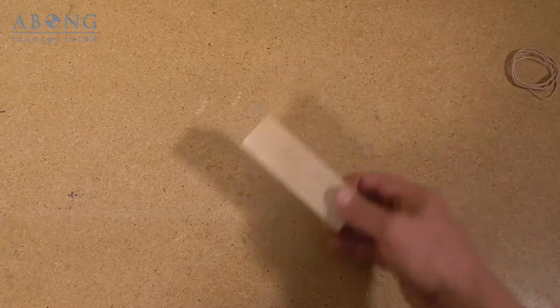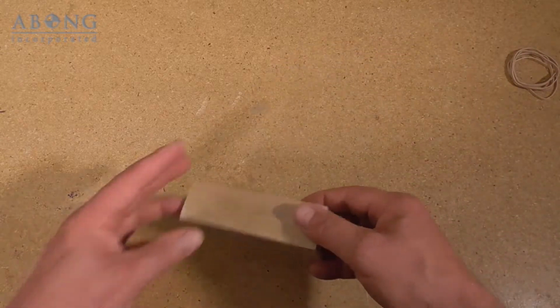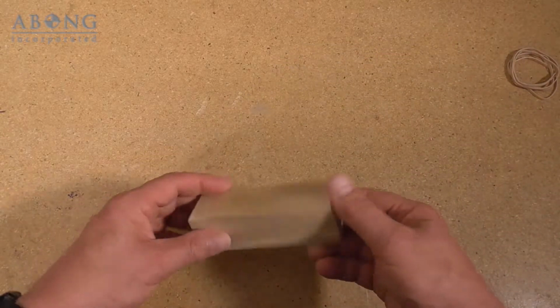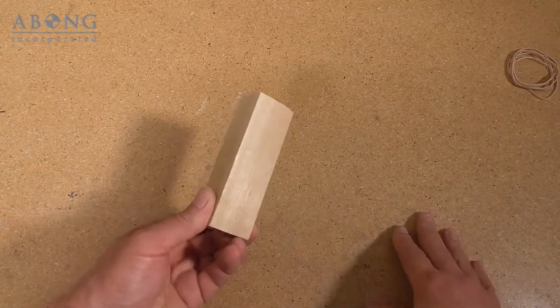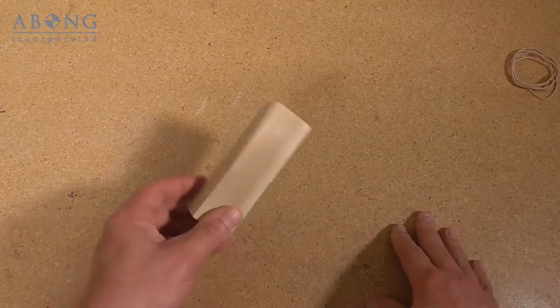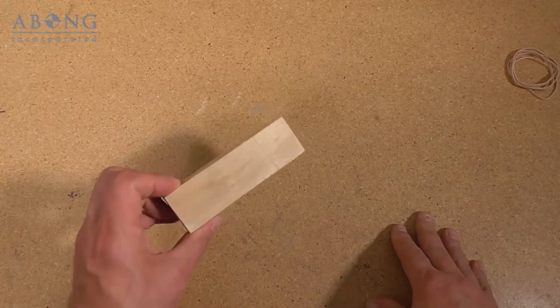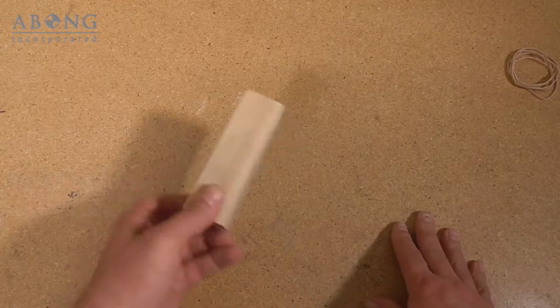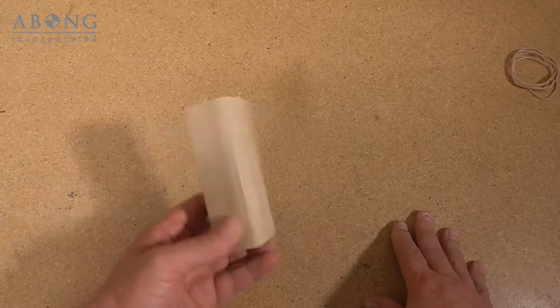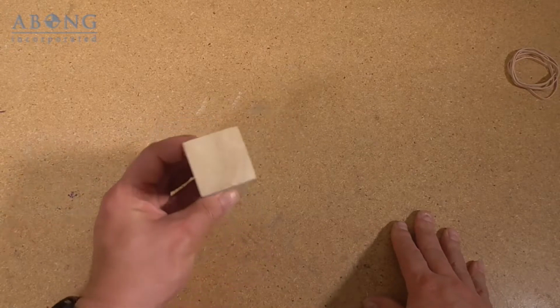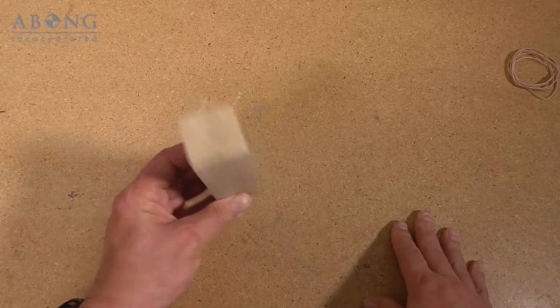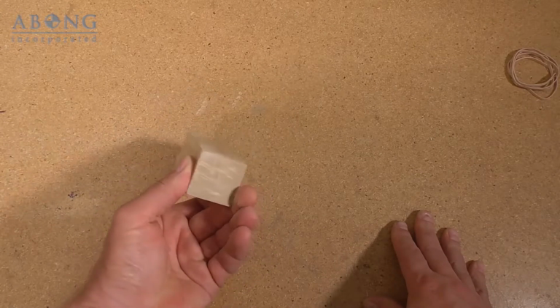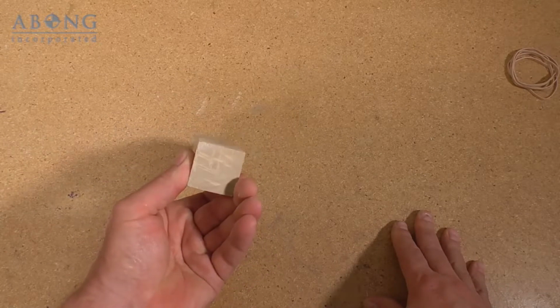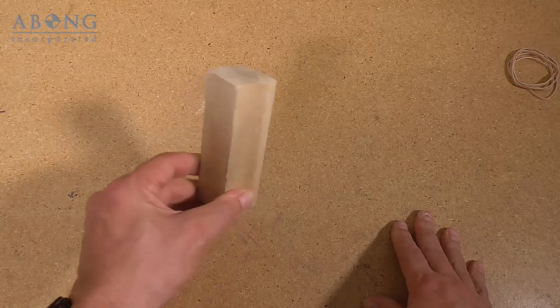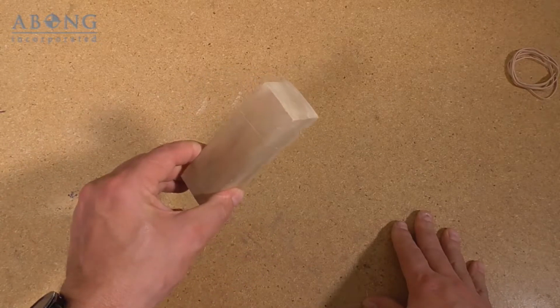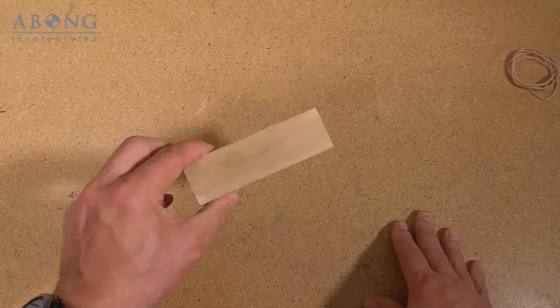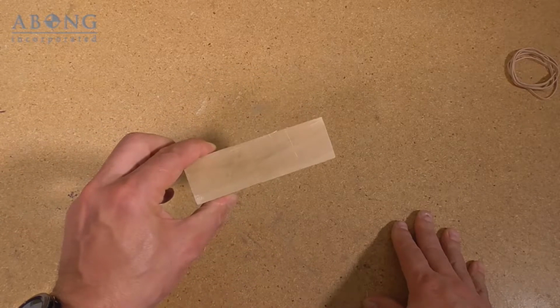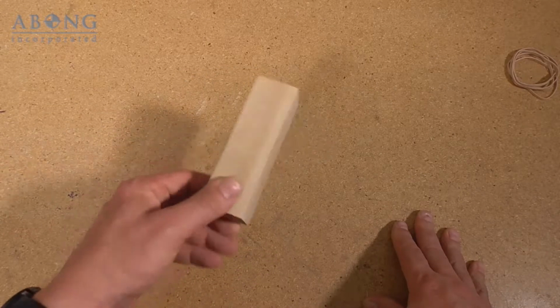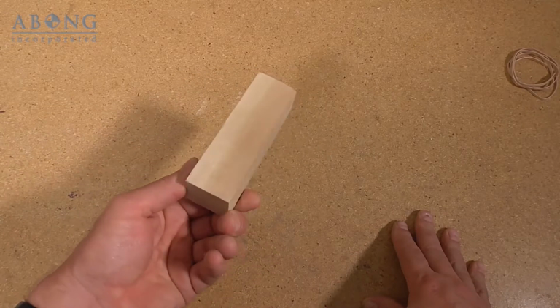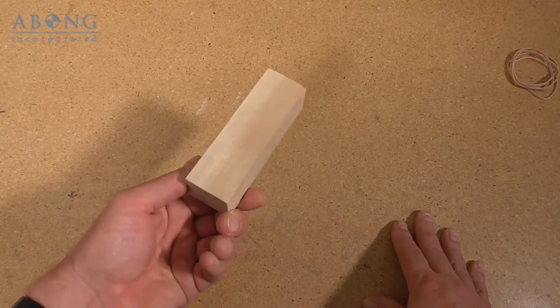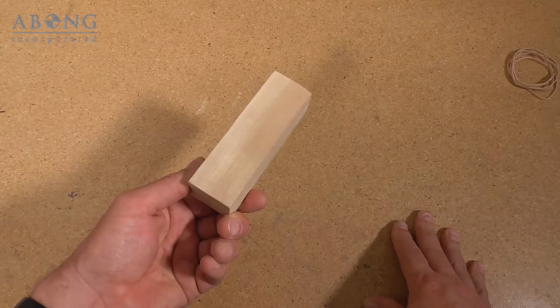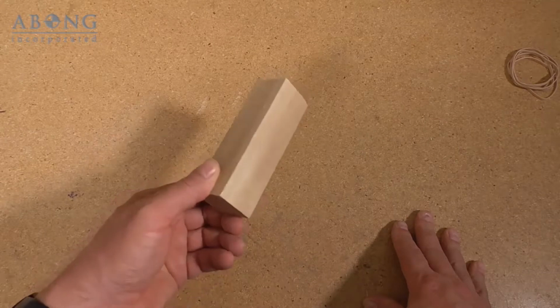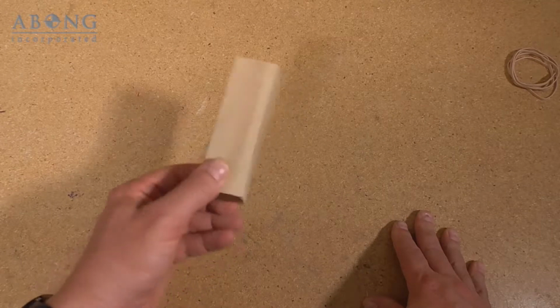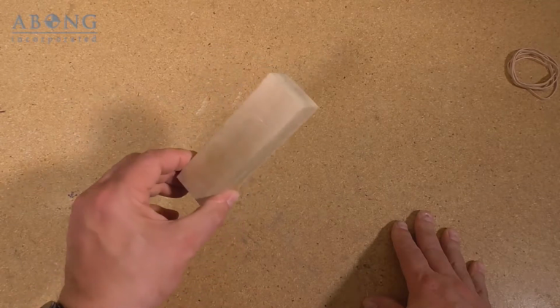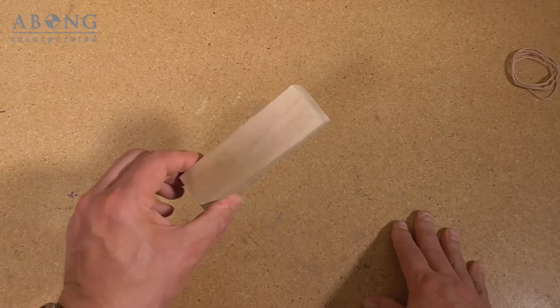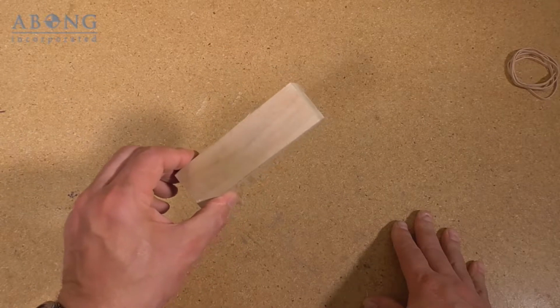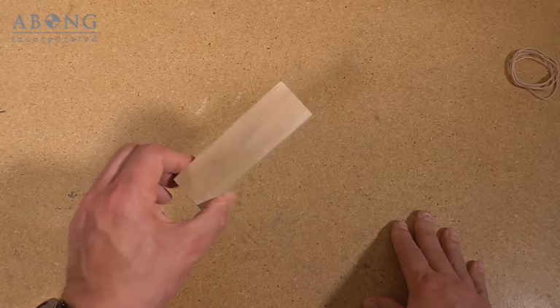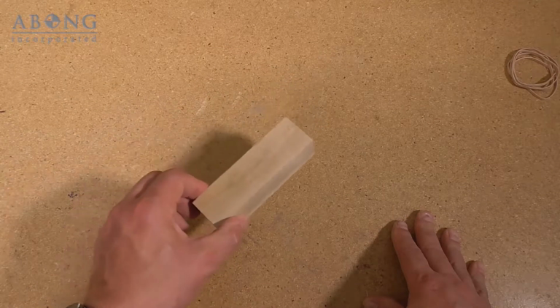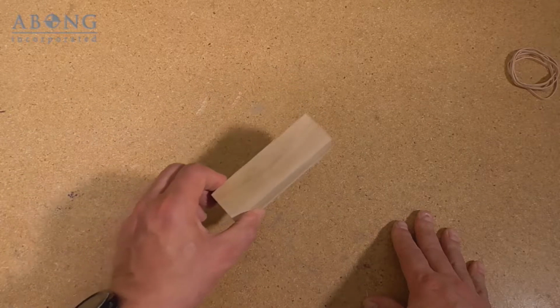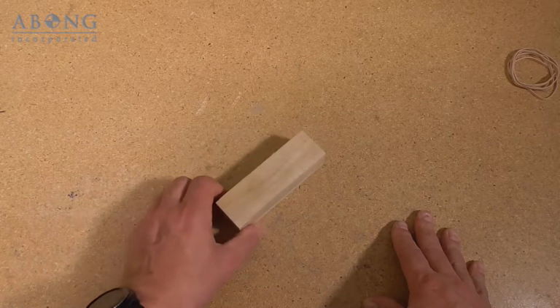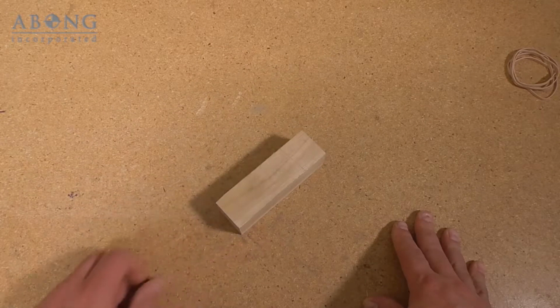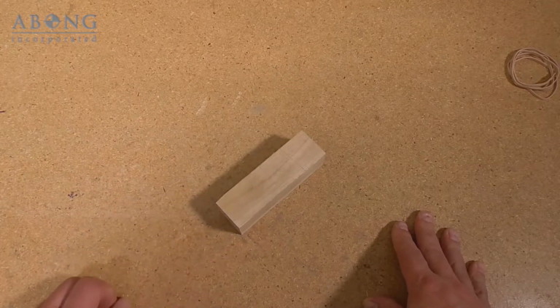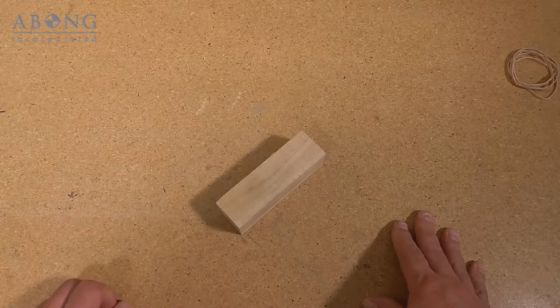And finally, for sanding I just use a block of wood. Wrap the sandpaper around it and it makes things a little bit easier. So let's get started.